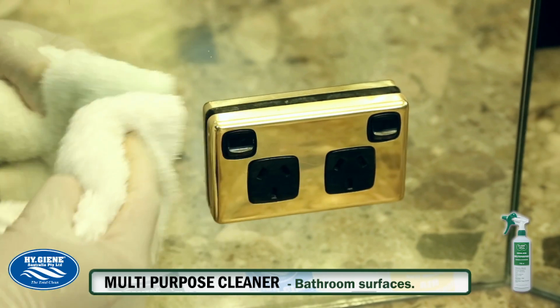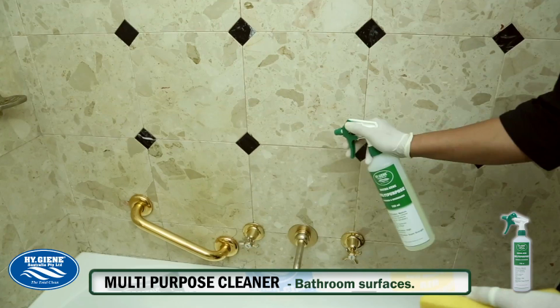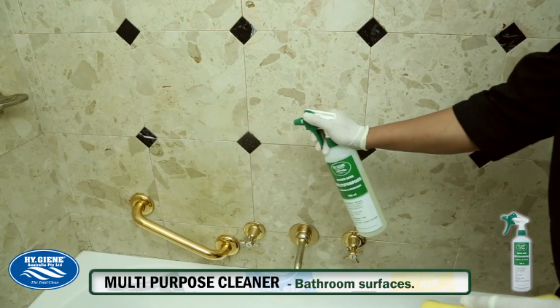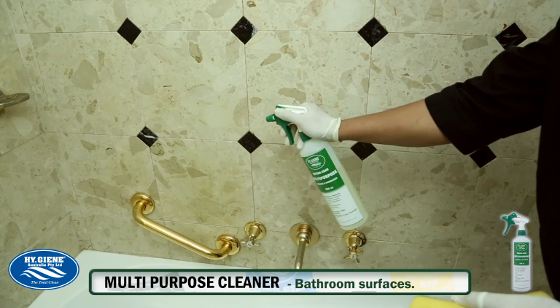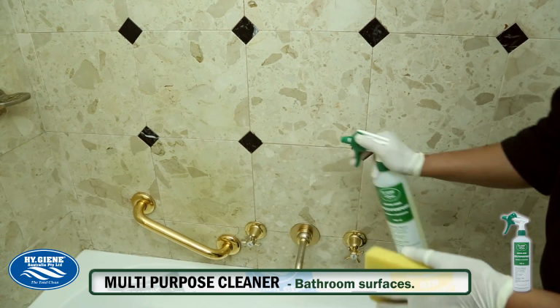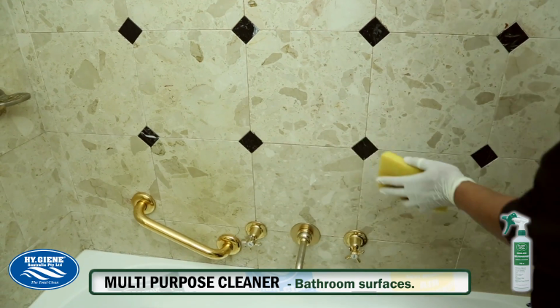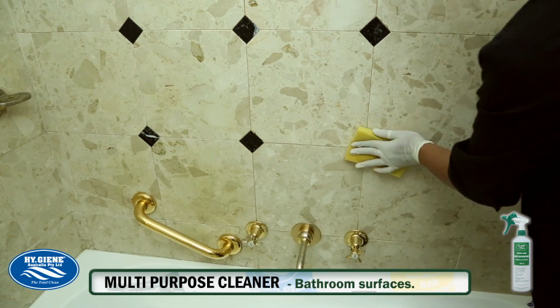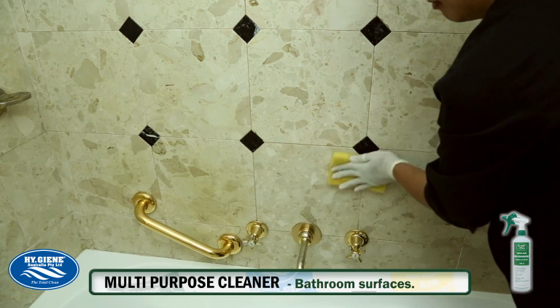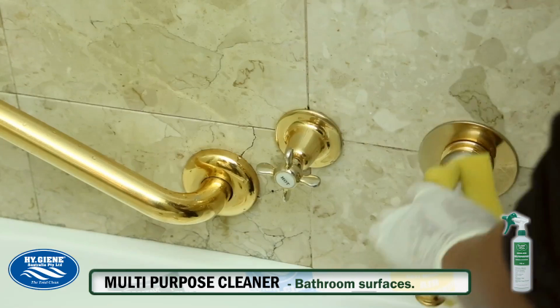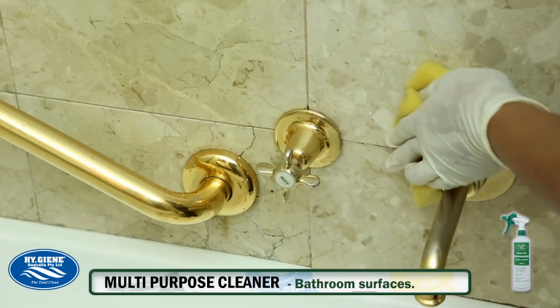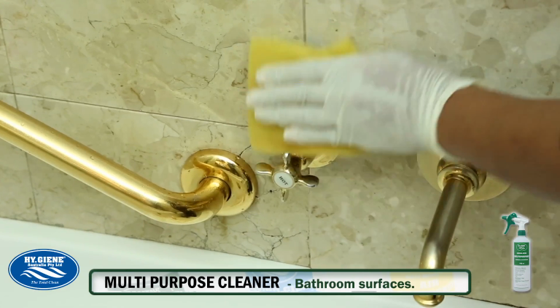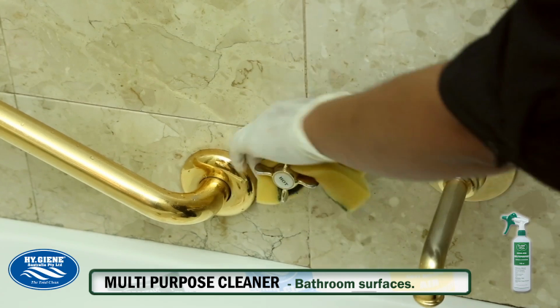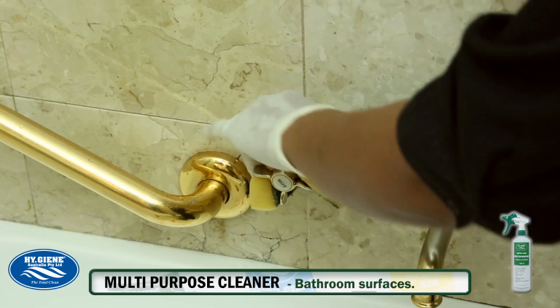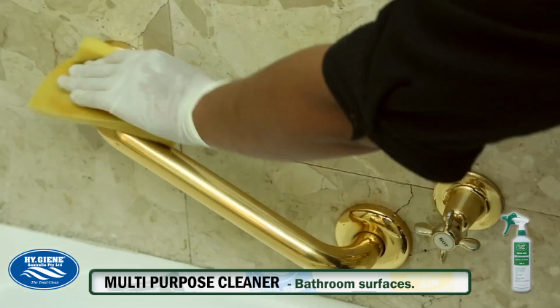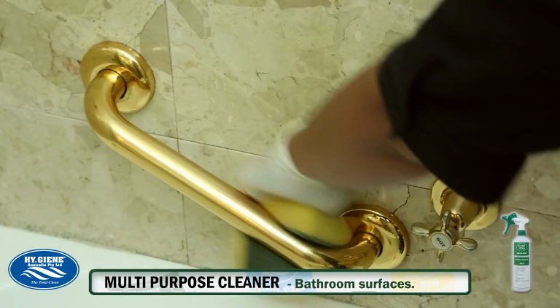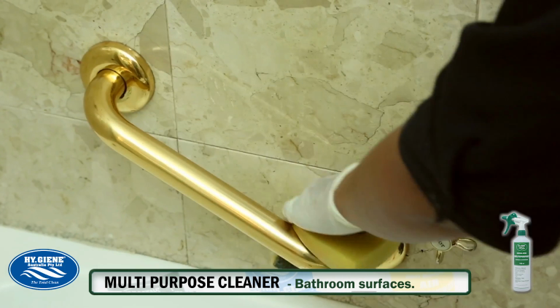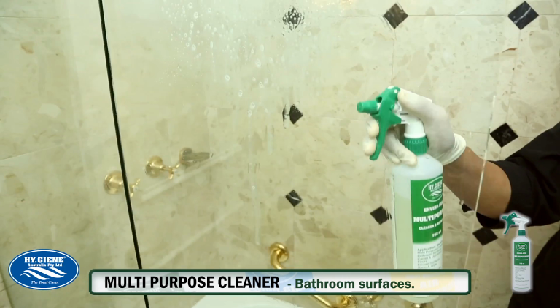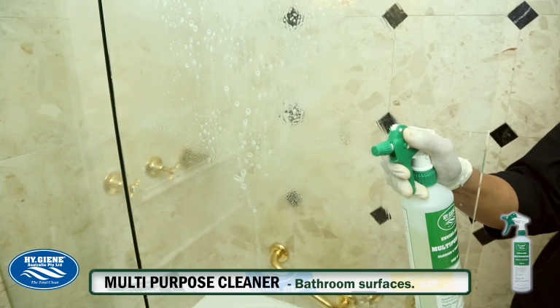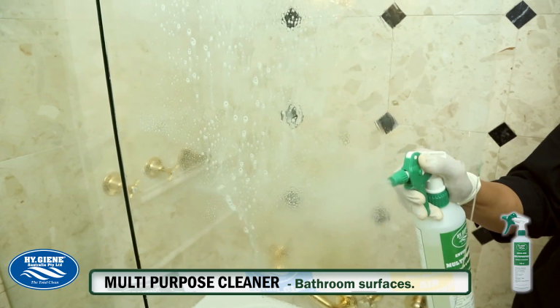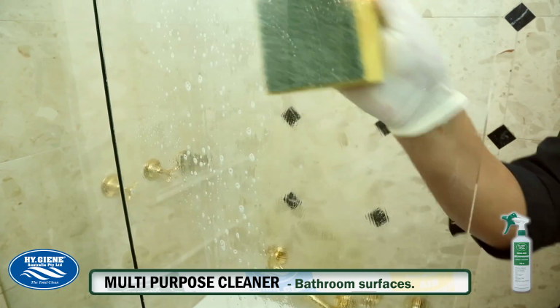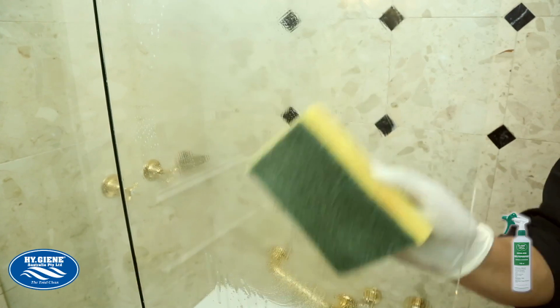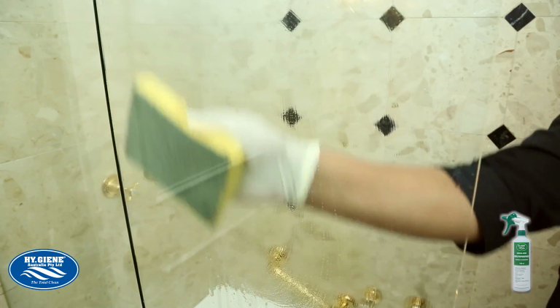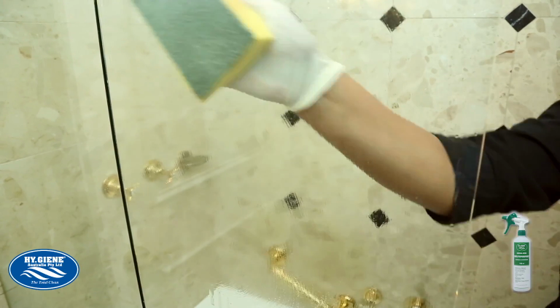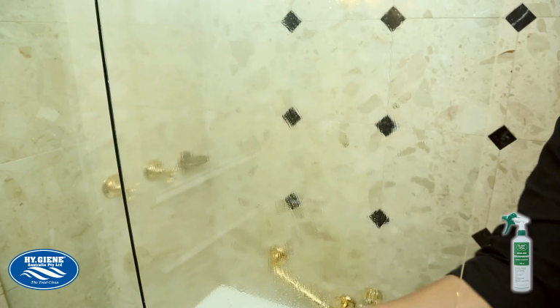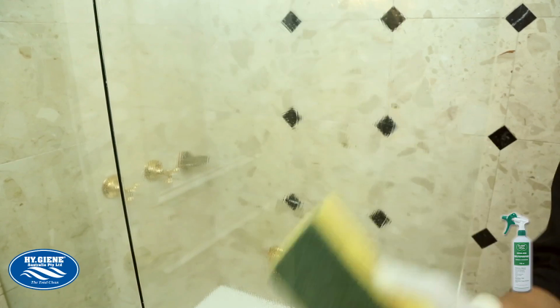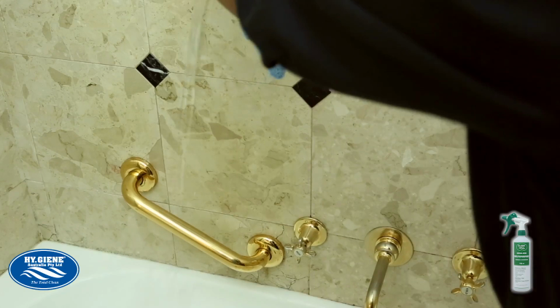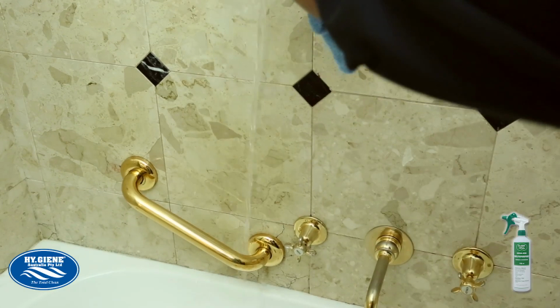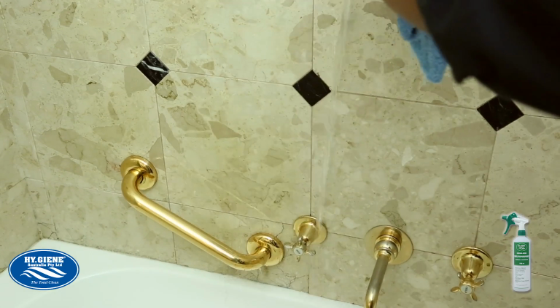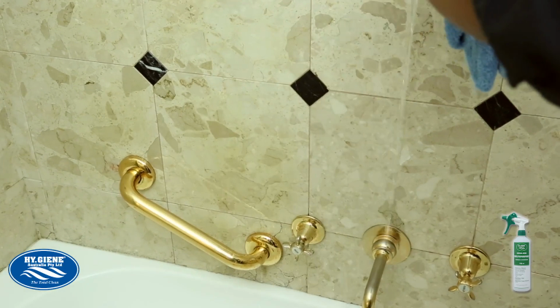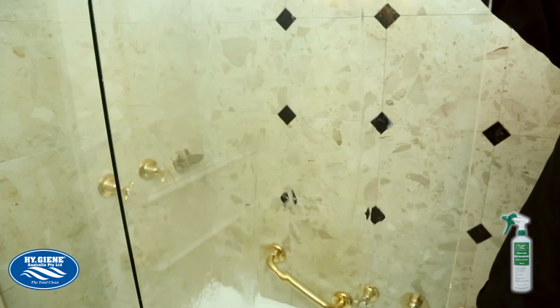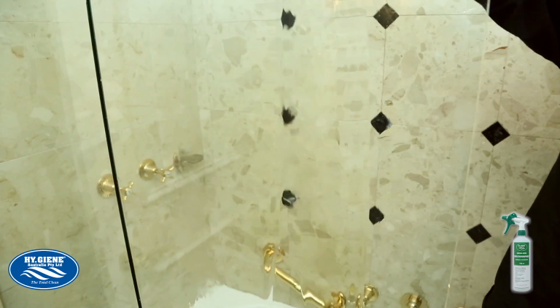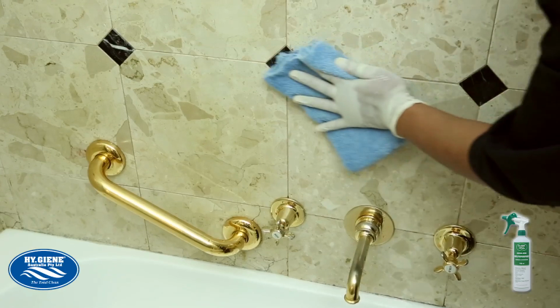Using the green applicator bottle, automatically dispense with the correct dilution. Spray once or twice on the area to be cleaned. Scrub the area with a sponge and wipe down. Some larger areas may need water before wipe down.